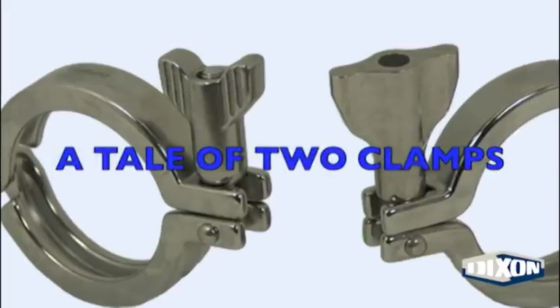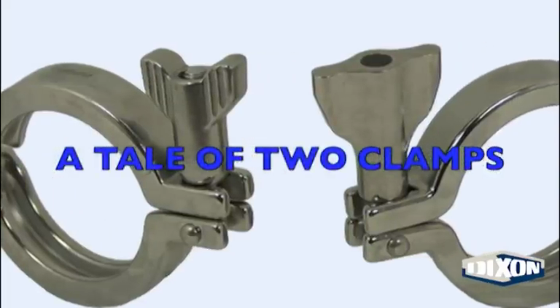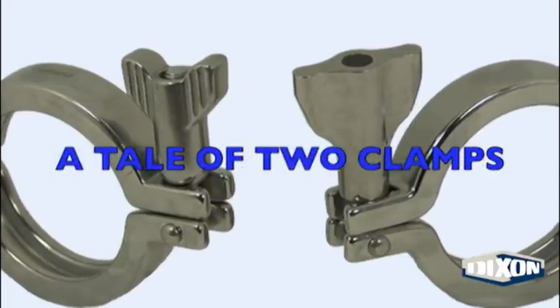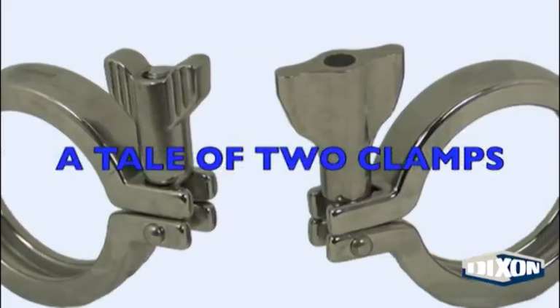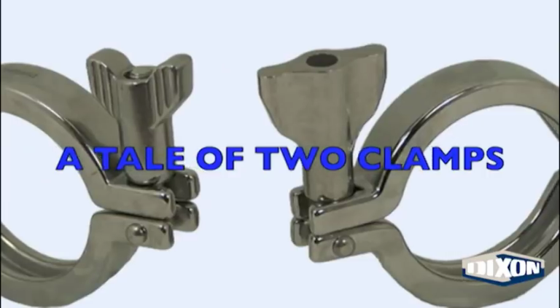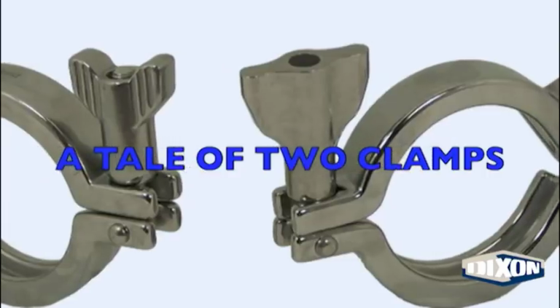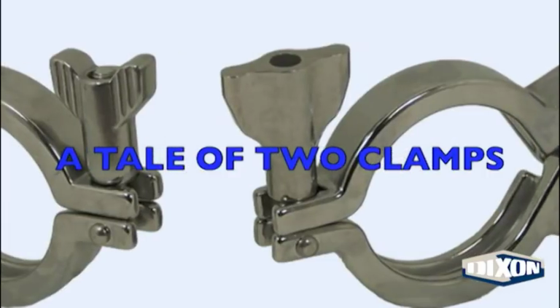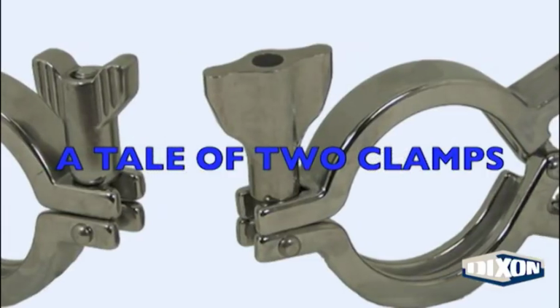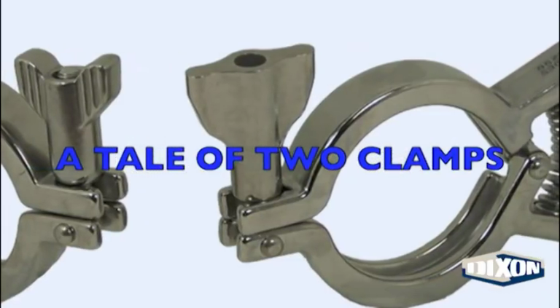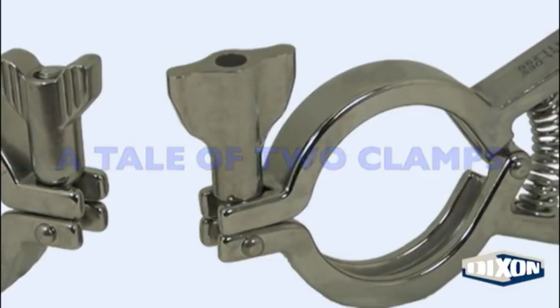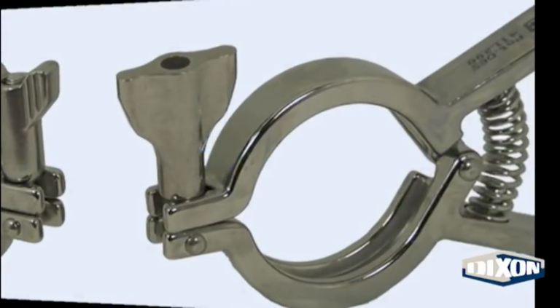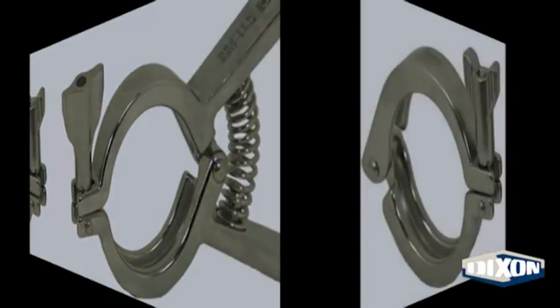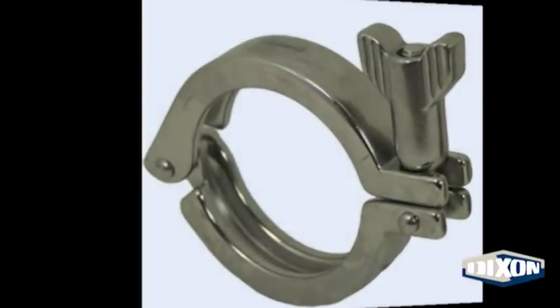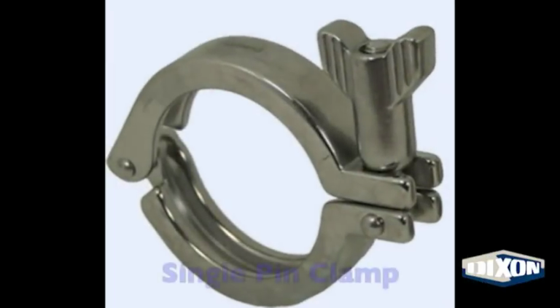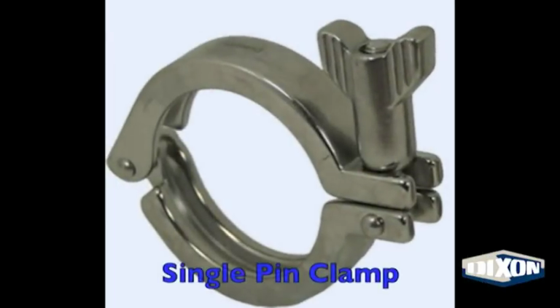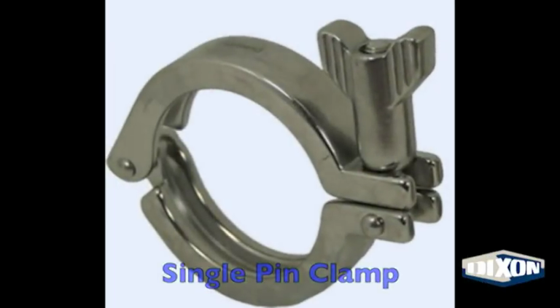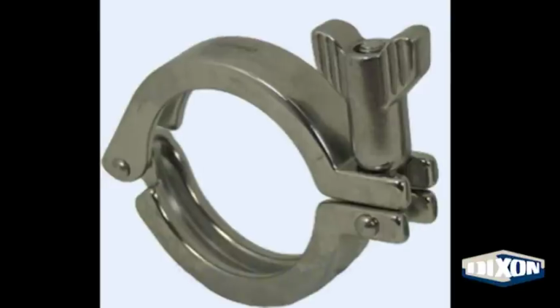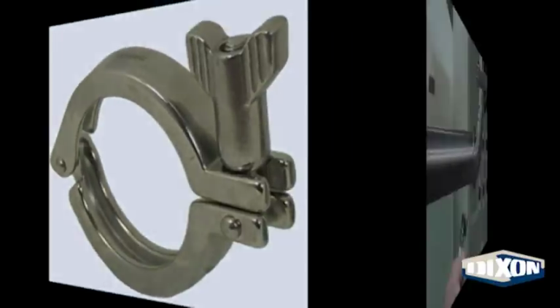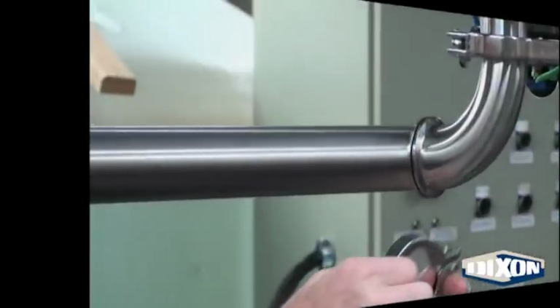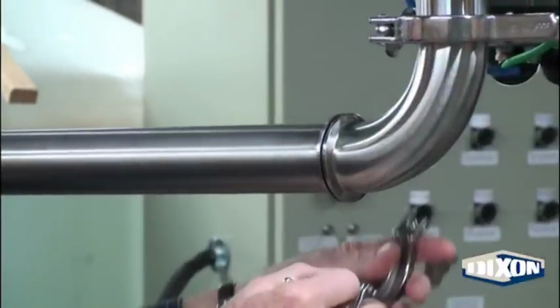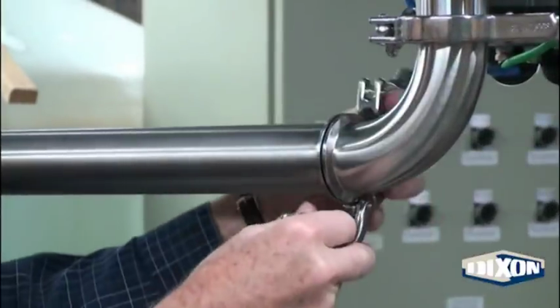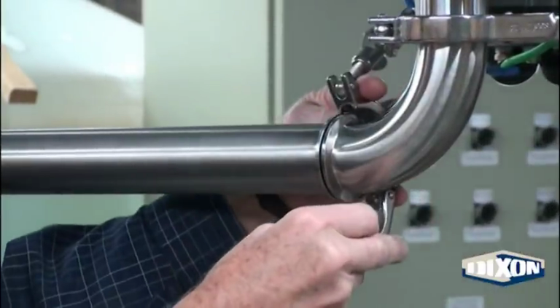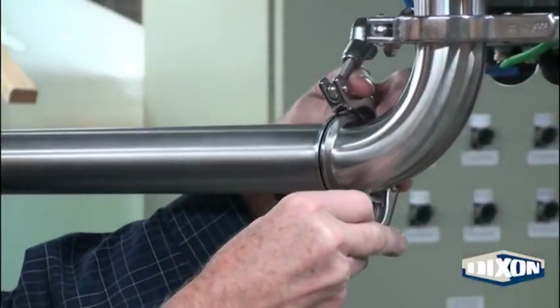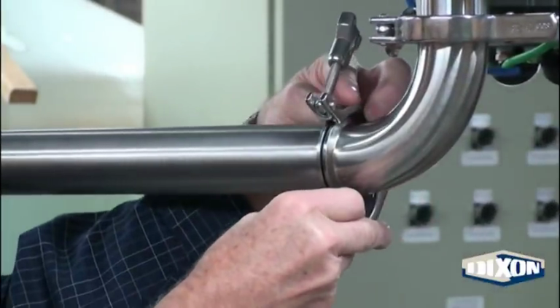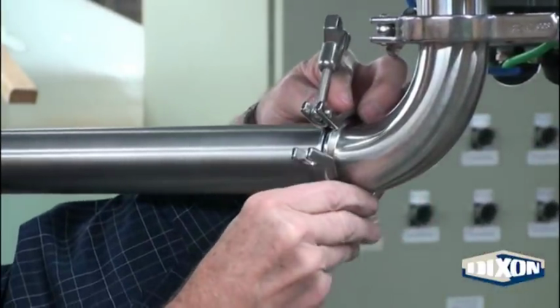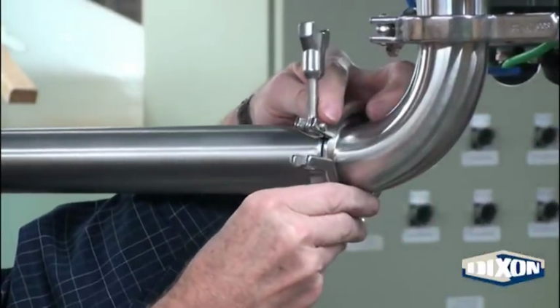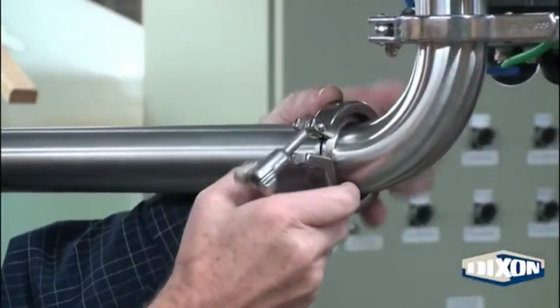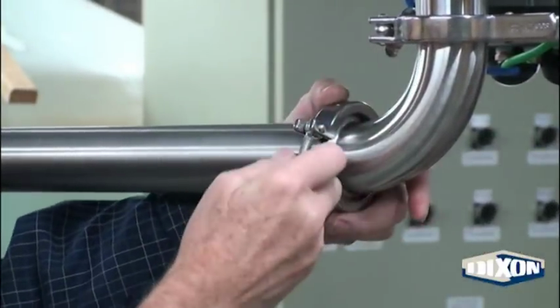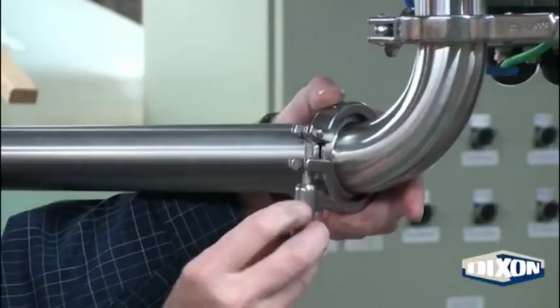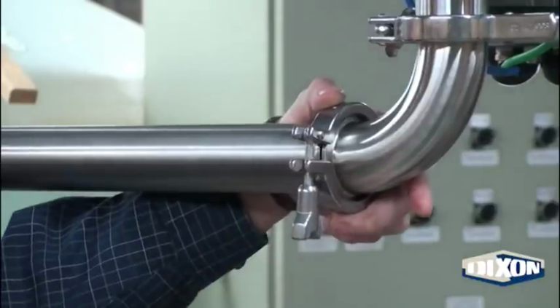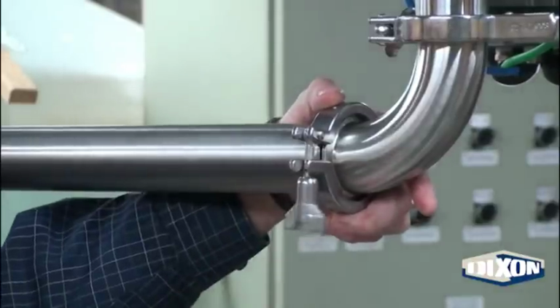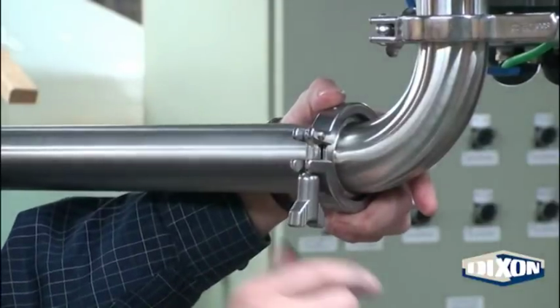A tale of two clamps. First, the single pin clamp. Notice it takes a minimum of two hands to use this clamp.